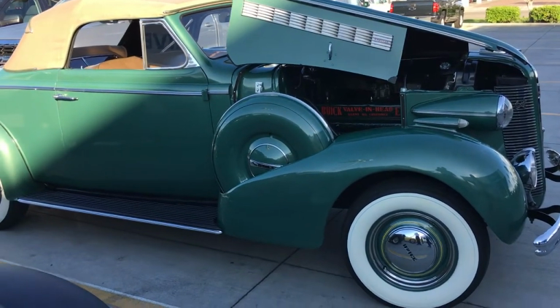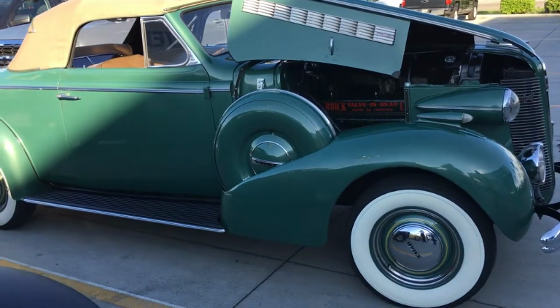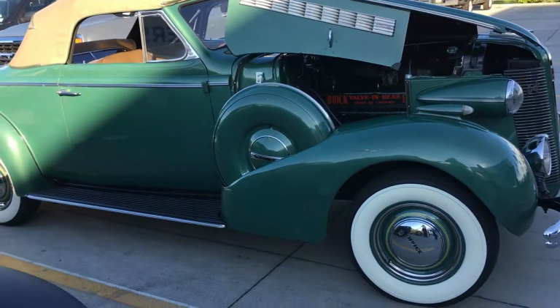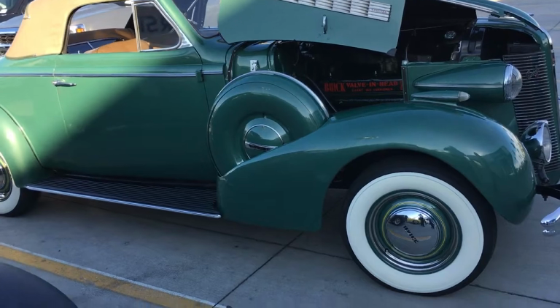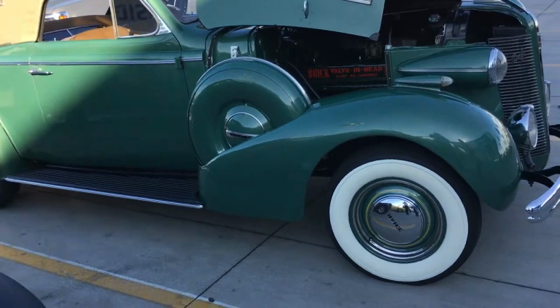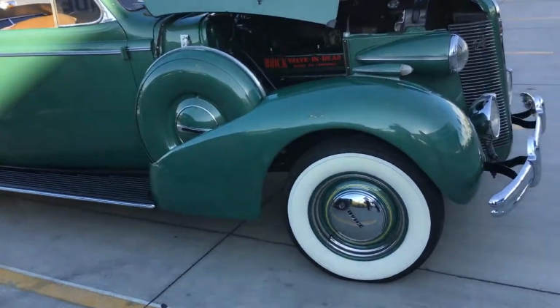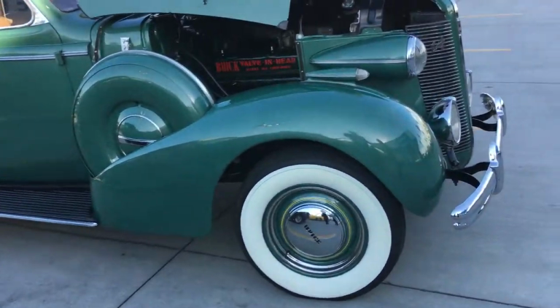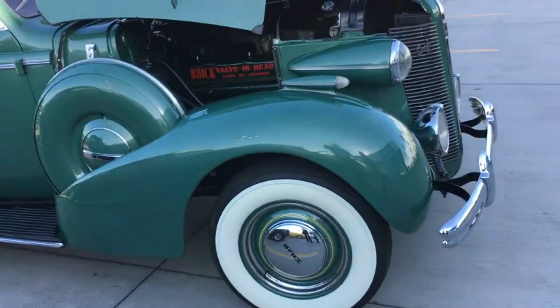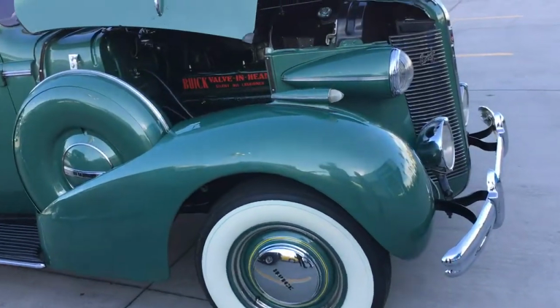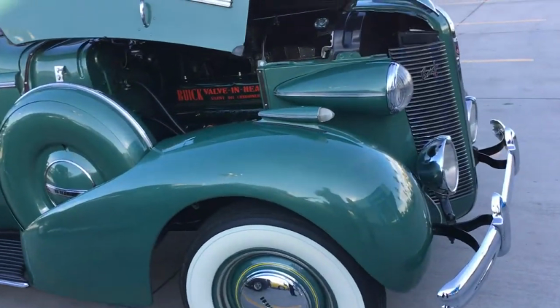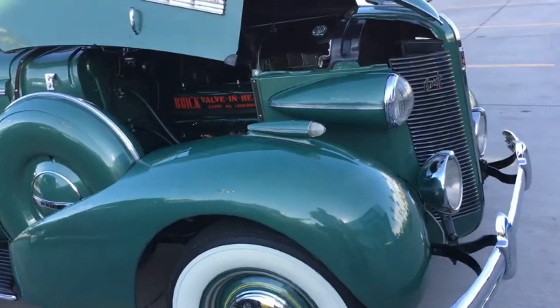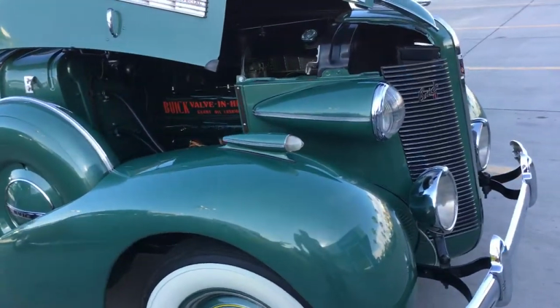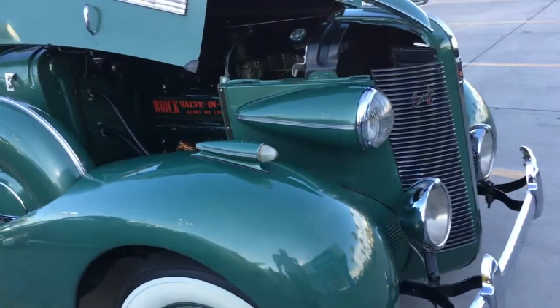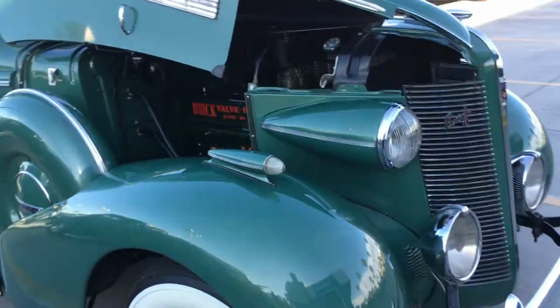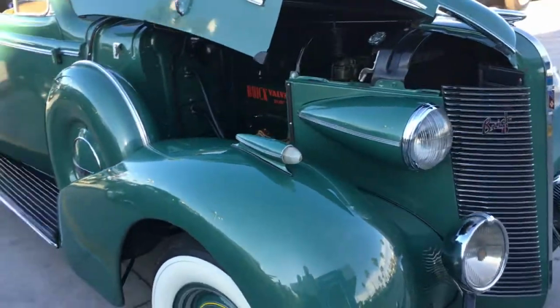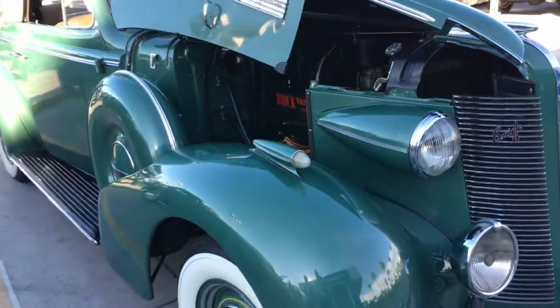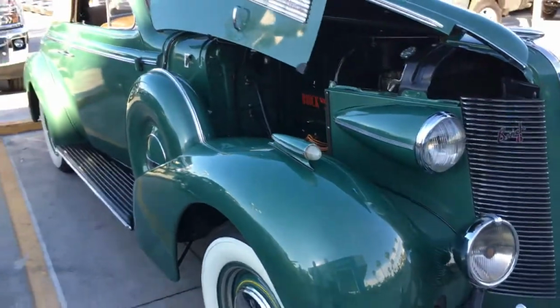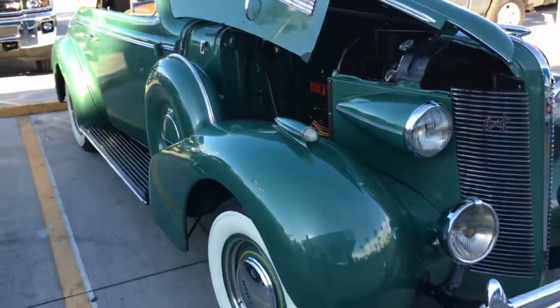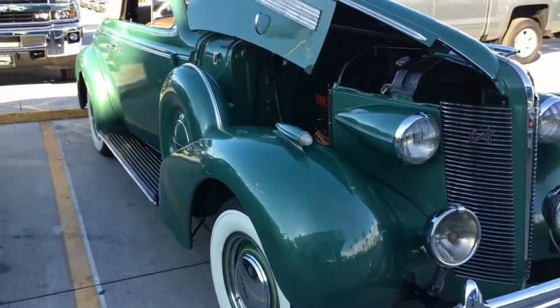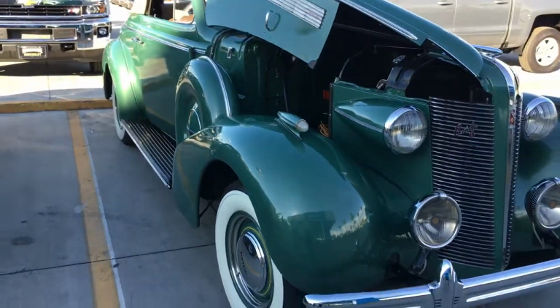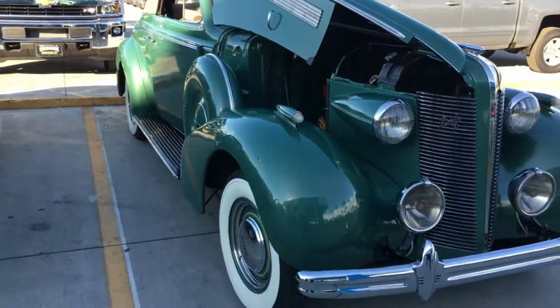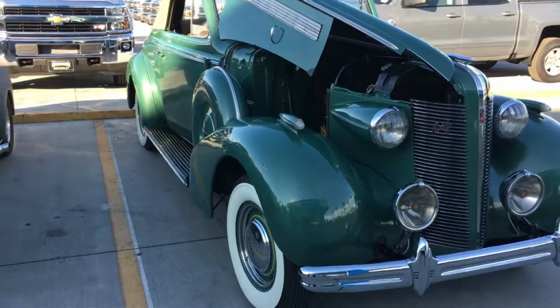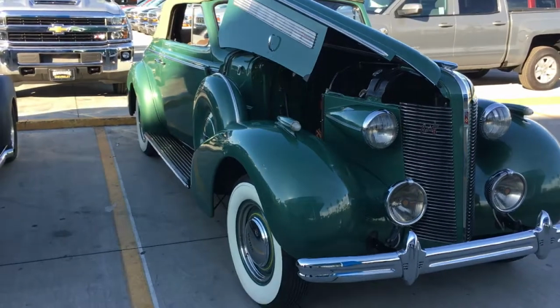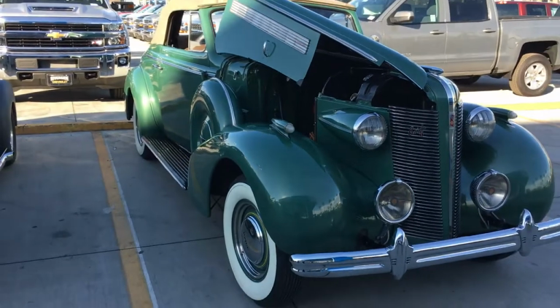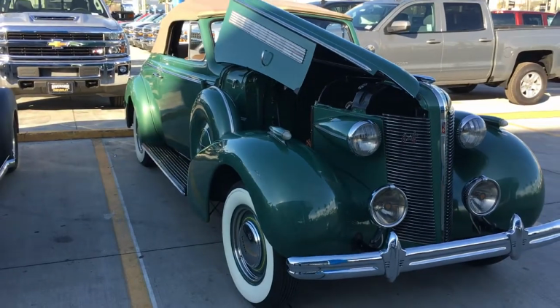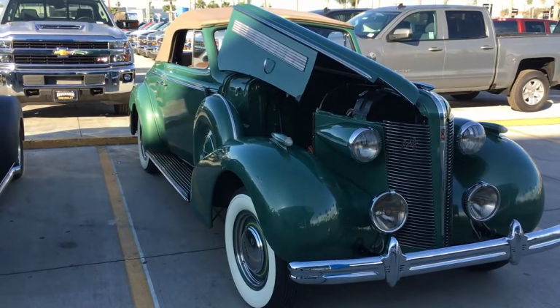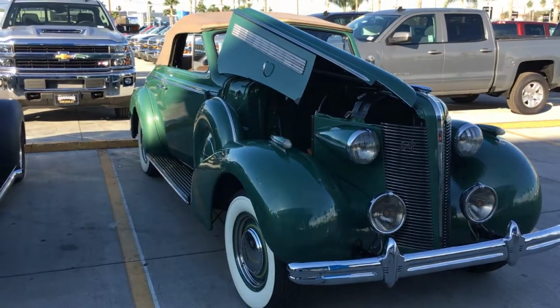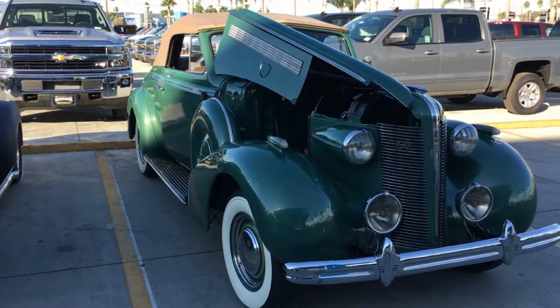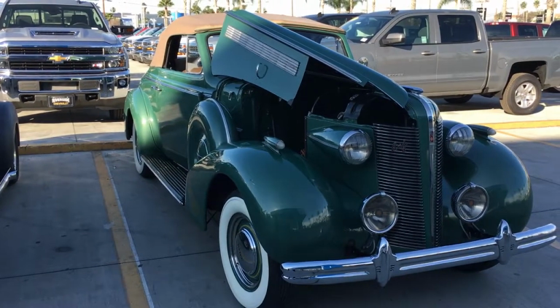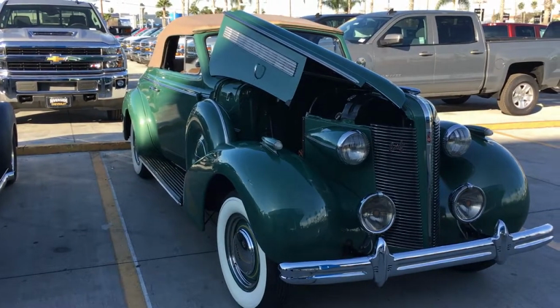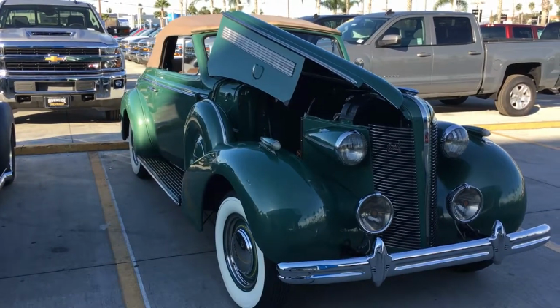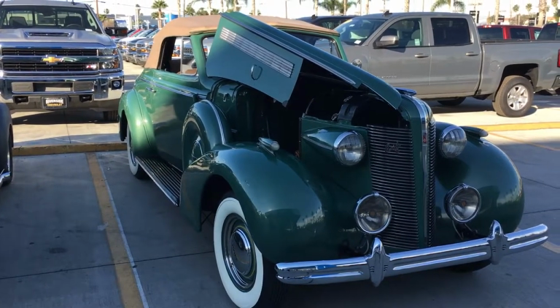Do you have the standard truck? Just the two-wheel drive, regular cab? Yeah, regular cab — sure do. What price range are those?